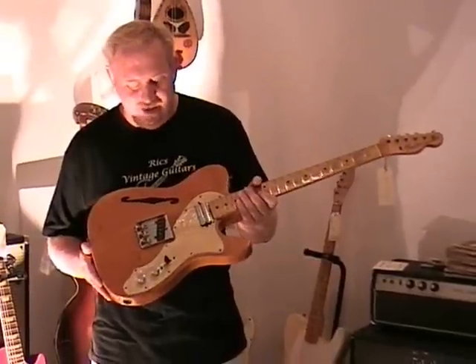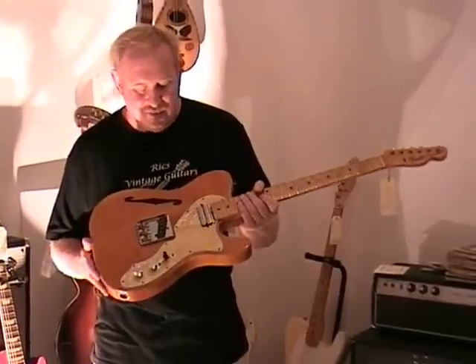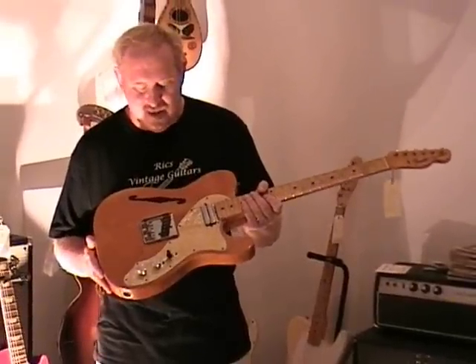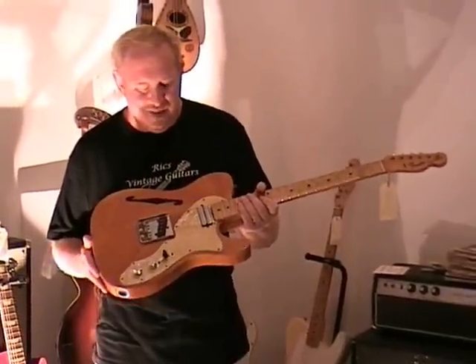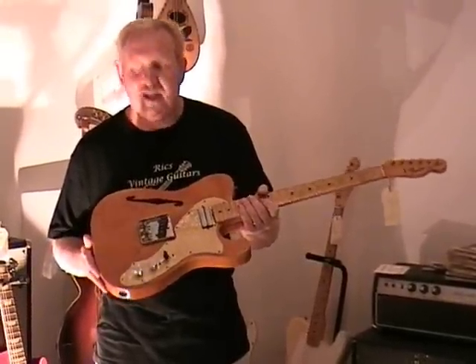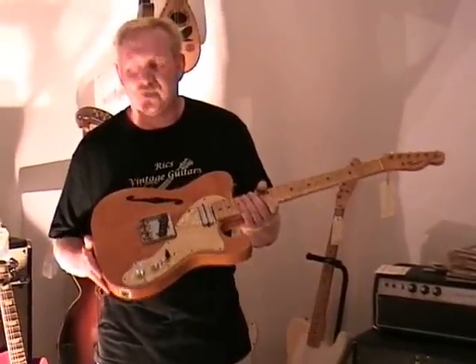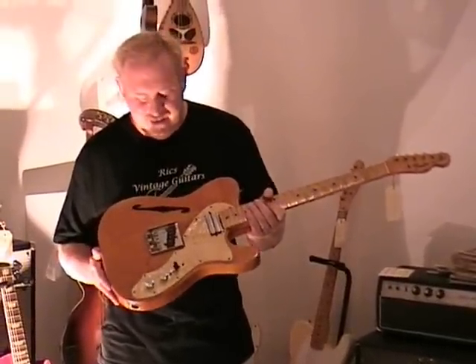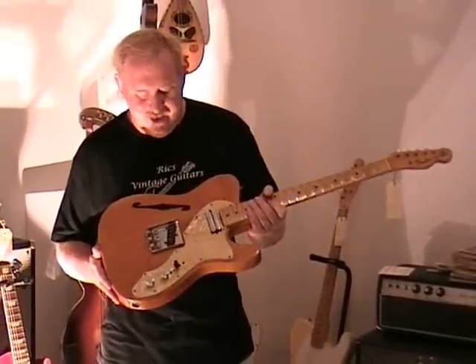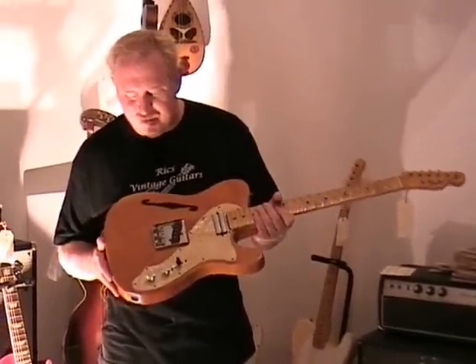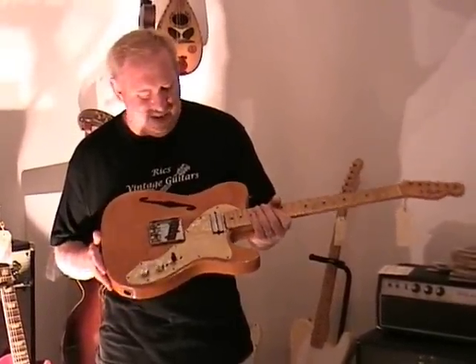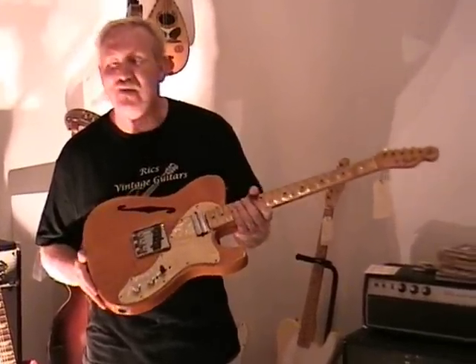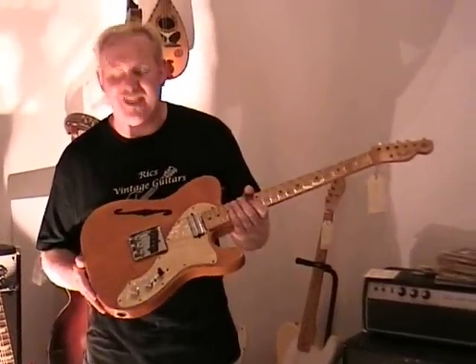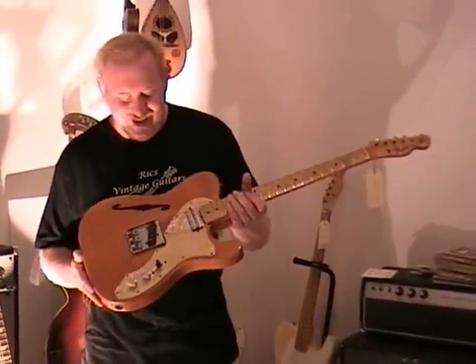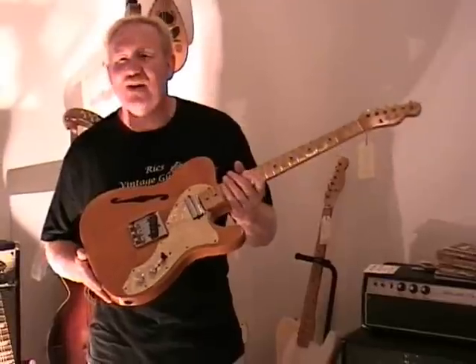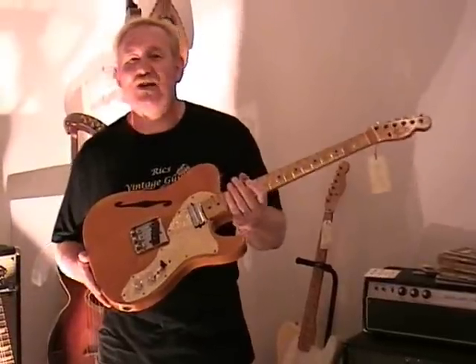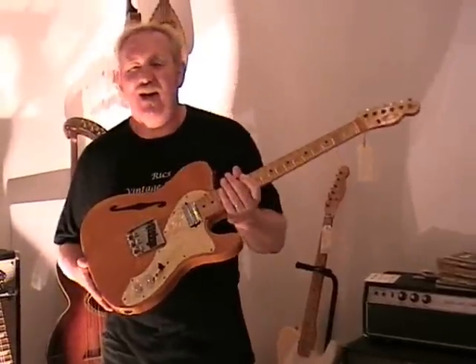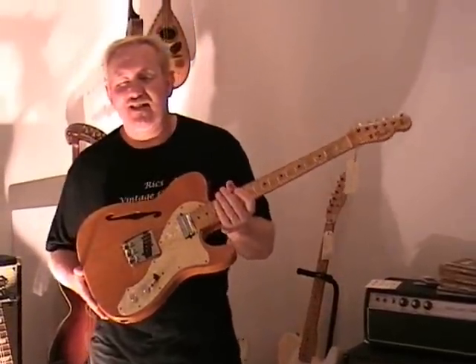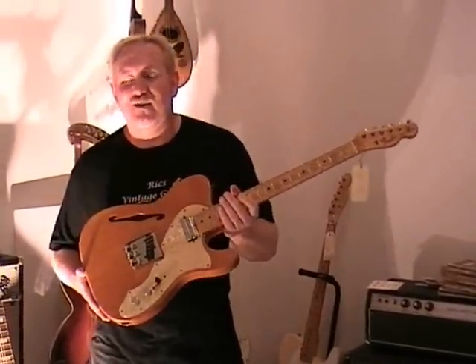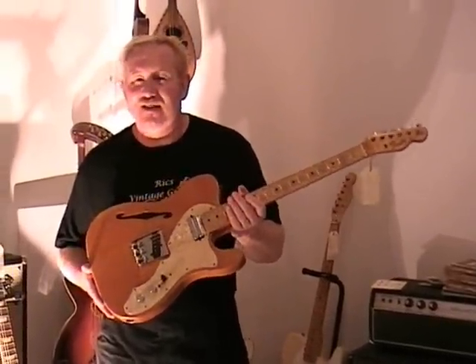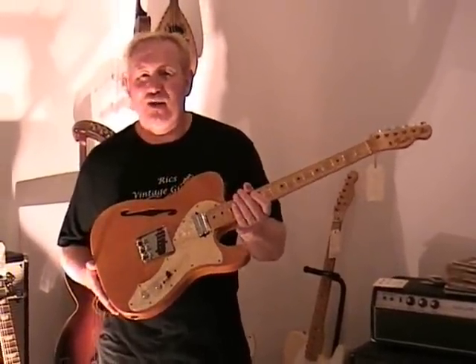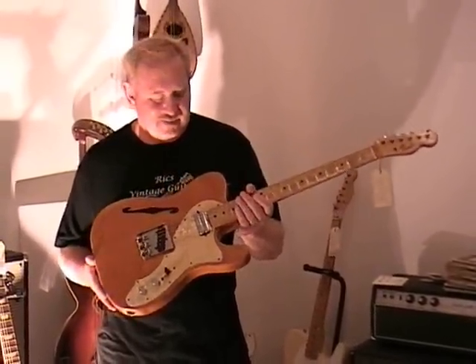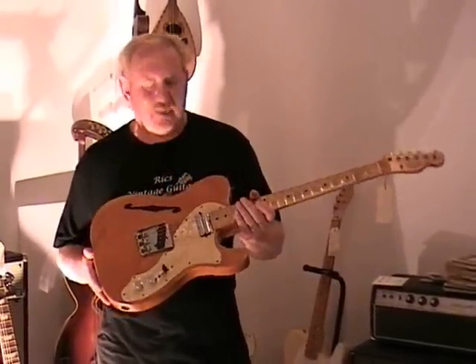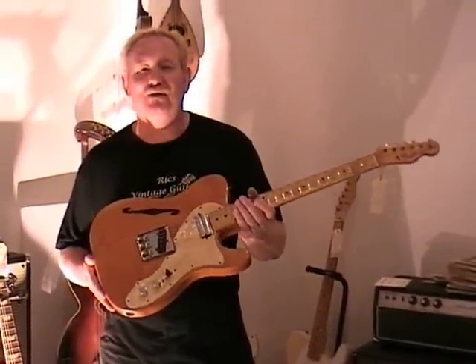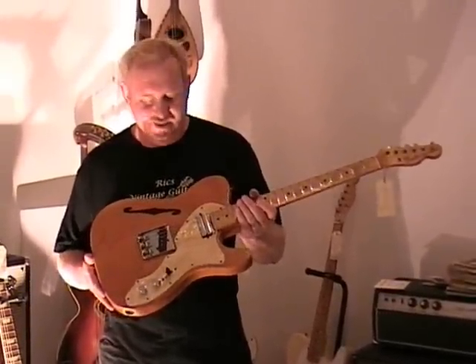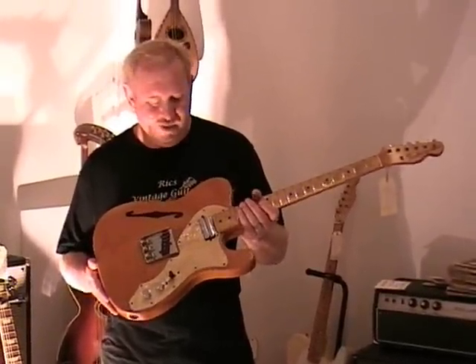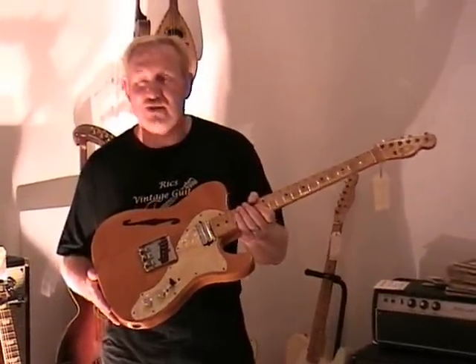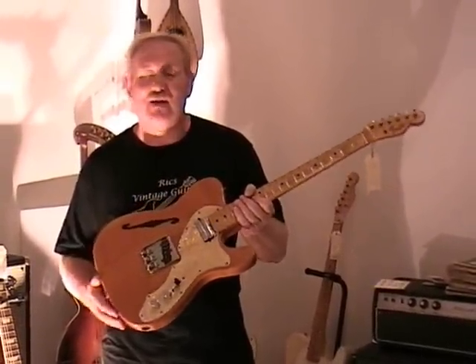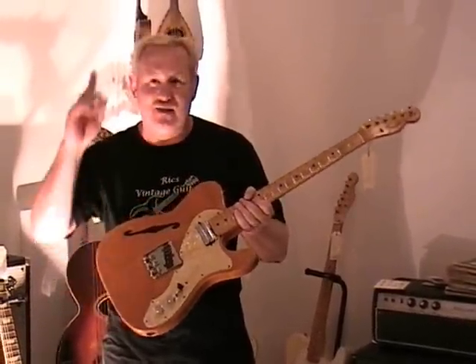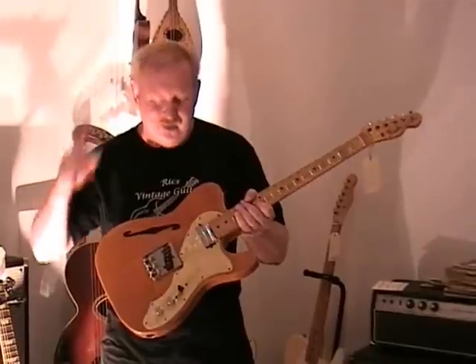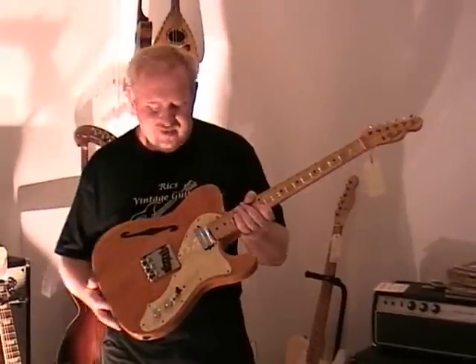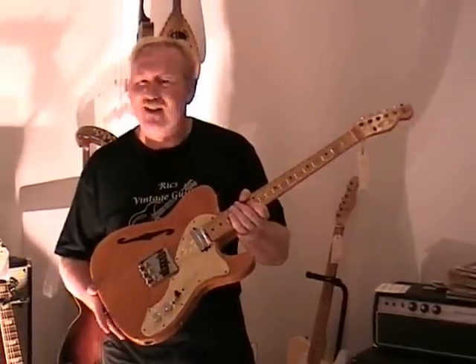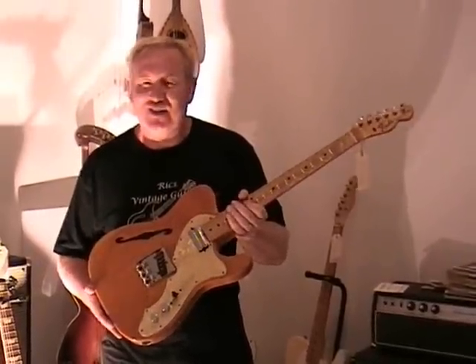It has good sustain, it sounds great, and I'm sure you could have lots of fun with it. So if you have any questions regarding this guitar or any others on our website, please feel free to give me a call or send me an email on the link above. Thank you.